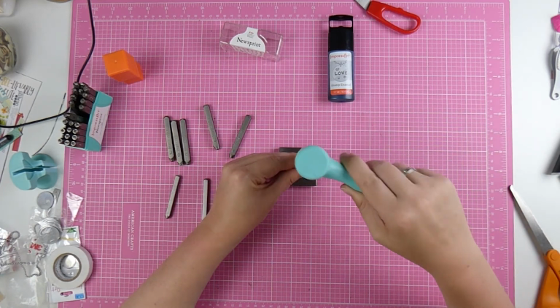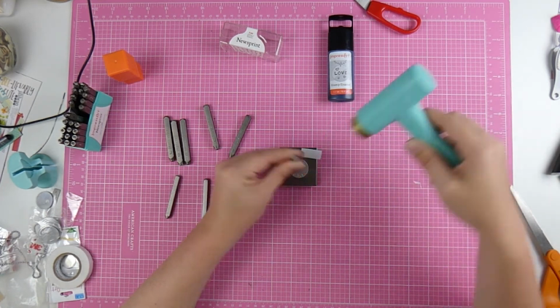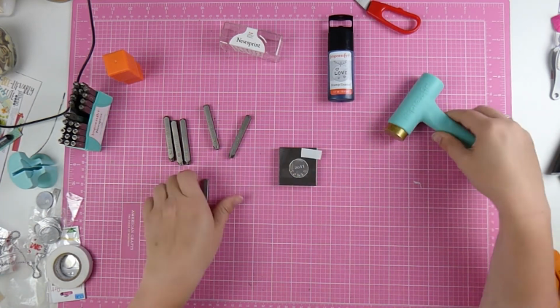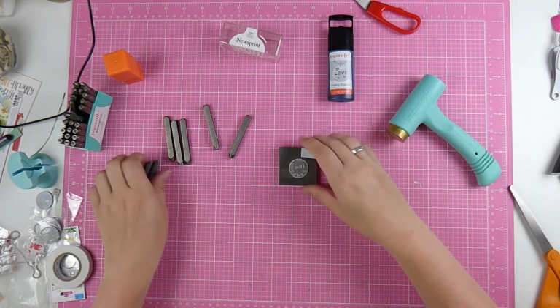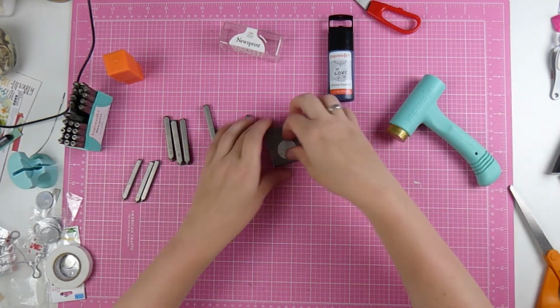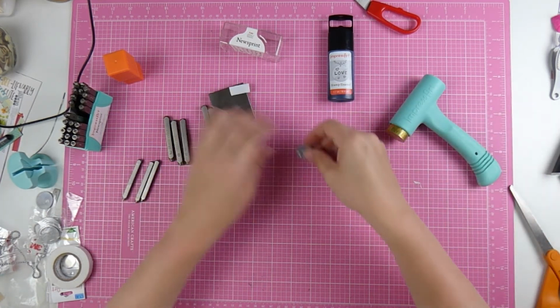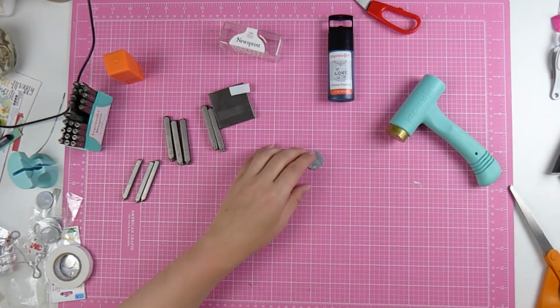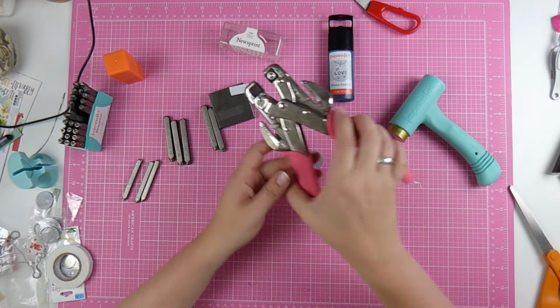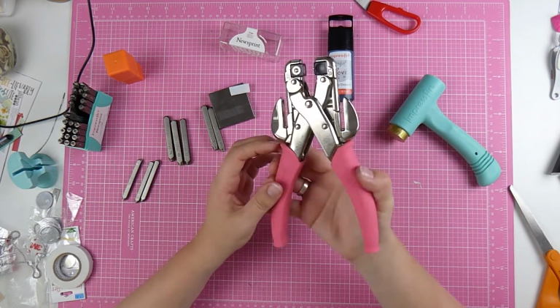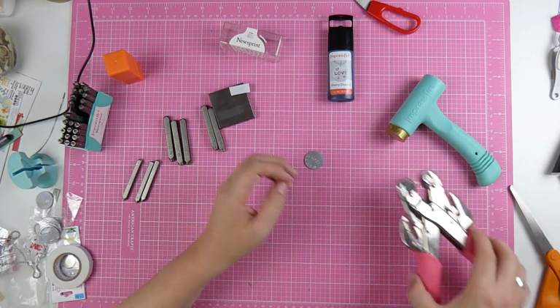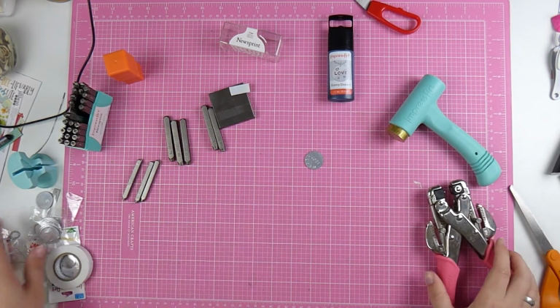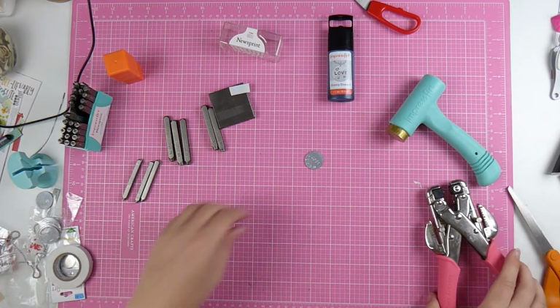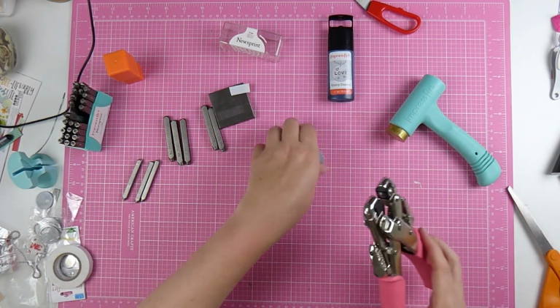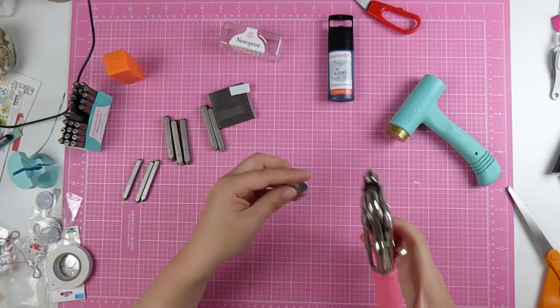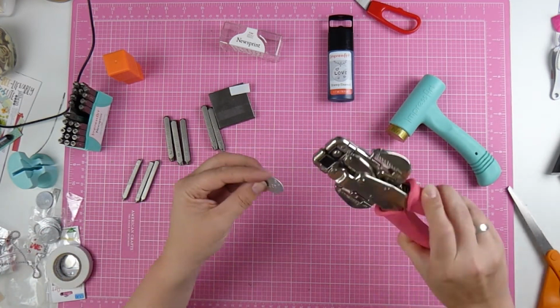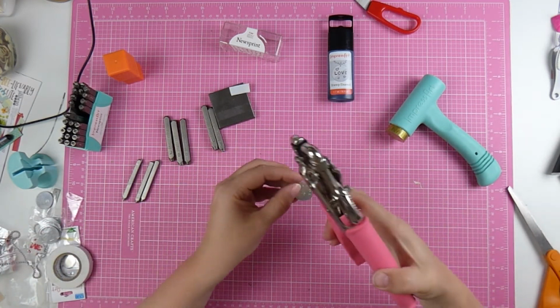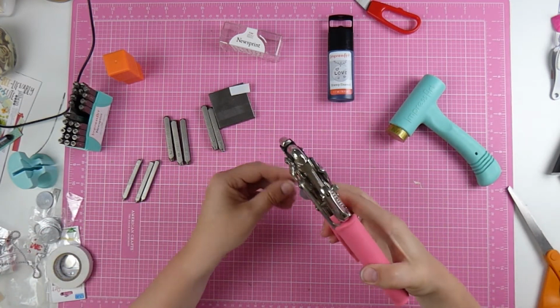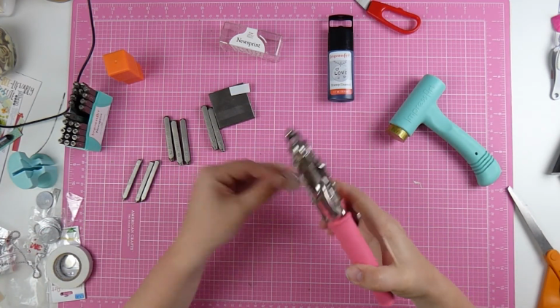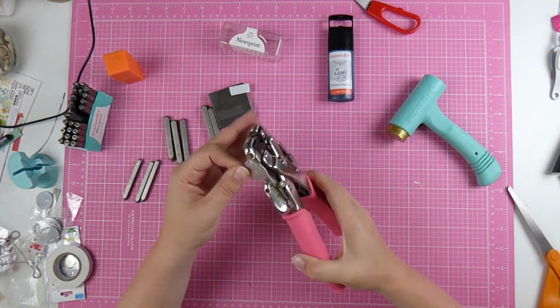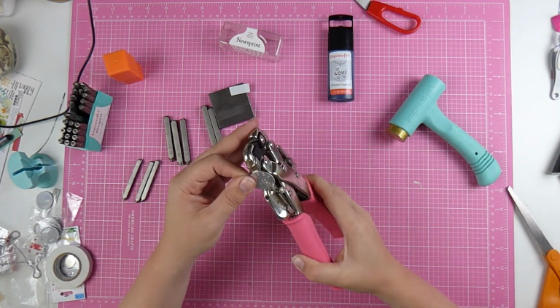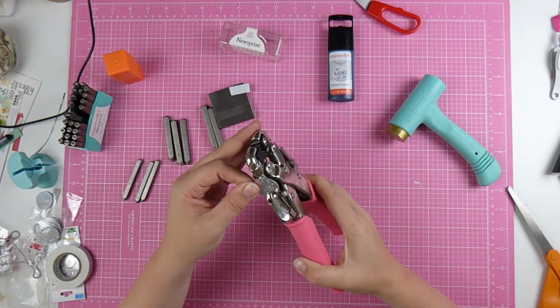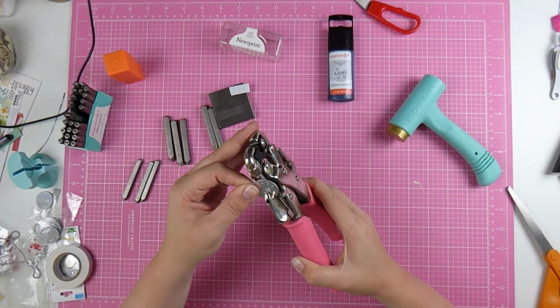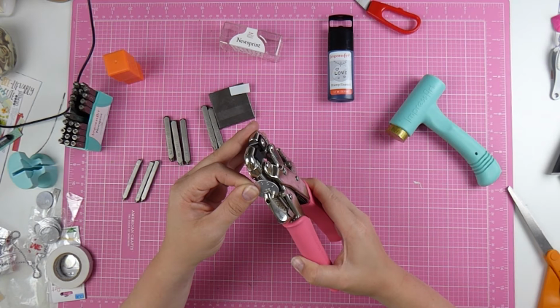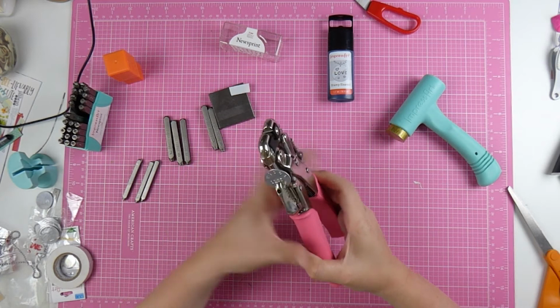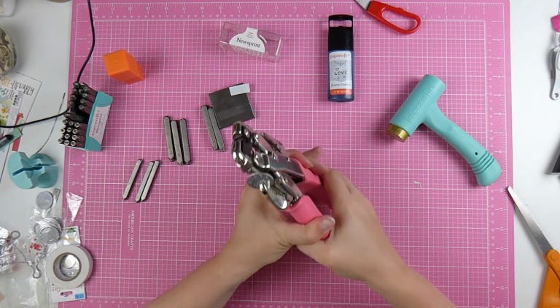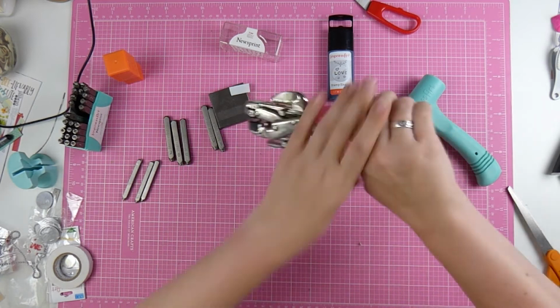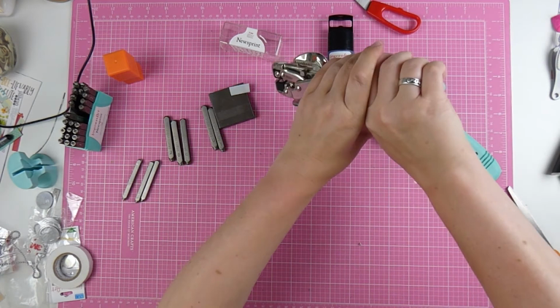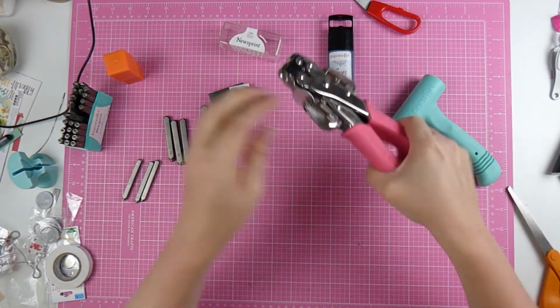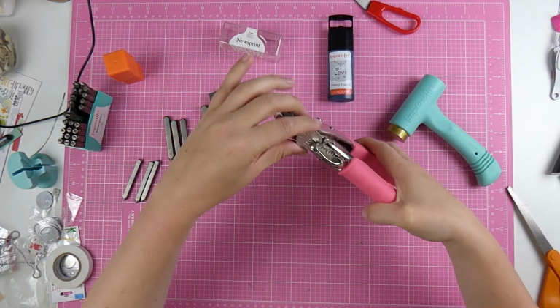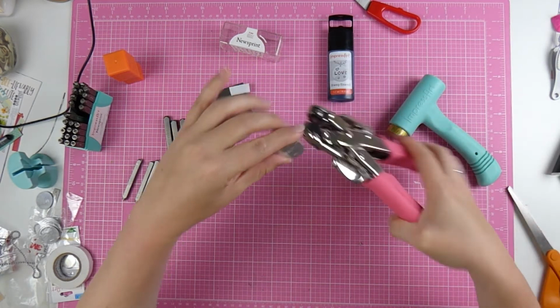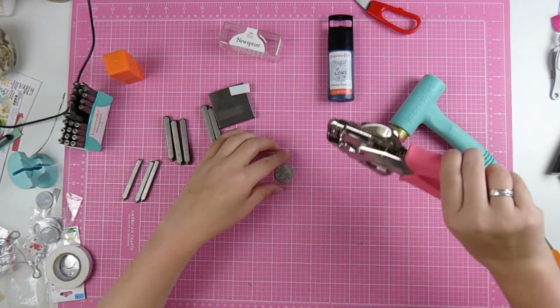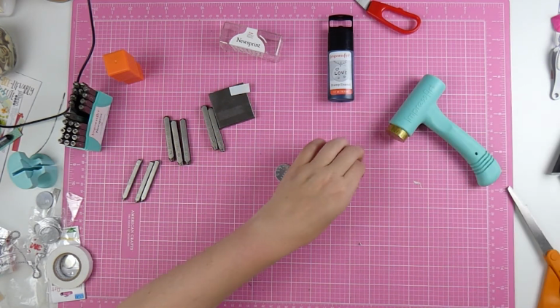Here I'm just stamping '2011' and 'Robin' — that's my boy's name. I want a big hole so I'm just using my crop-a-dile. It's very thin metal, it goes through it easily.